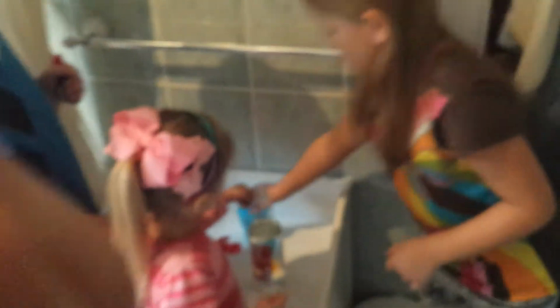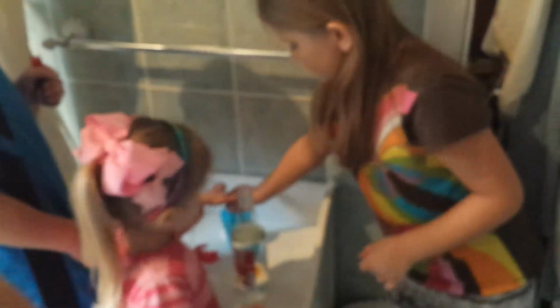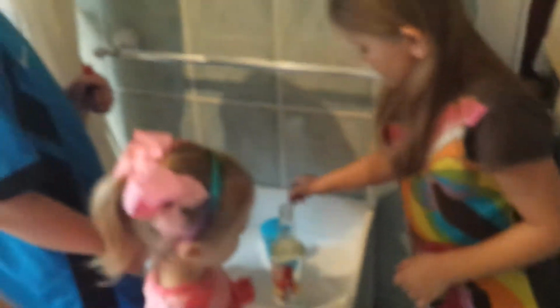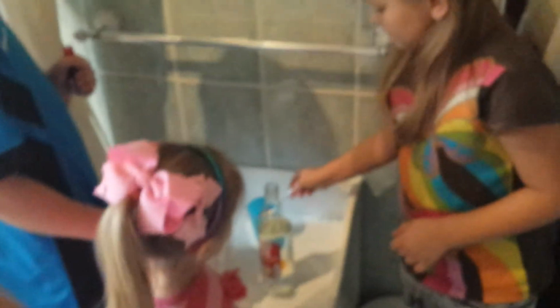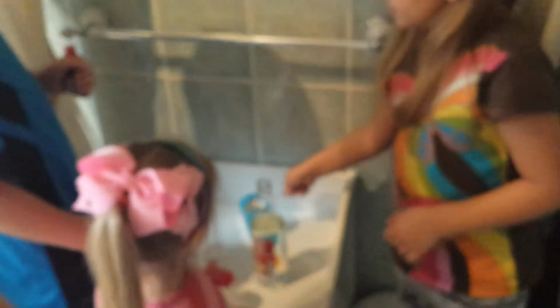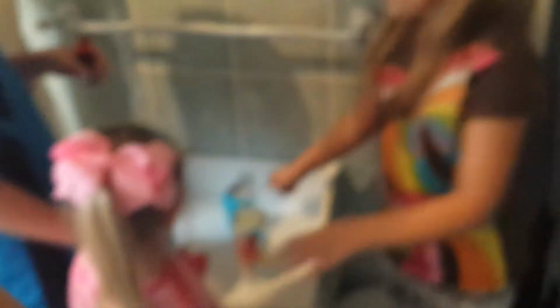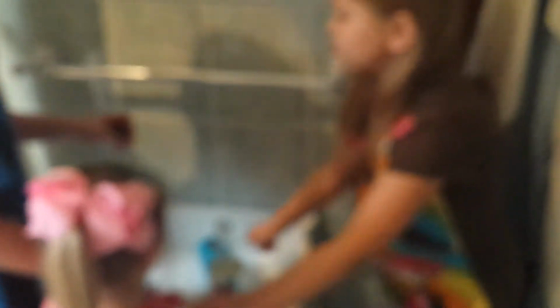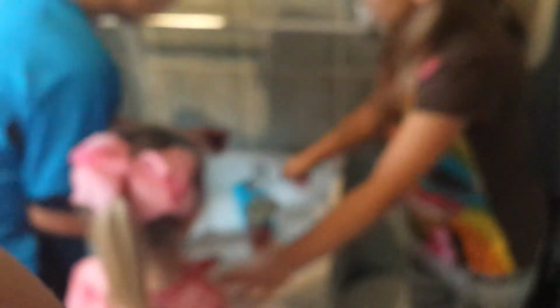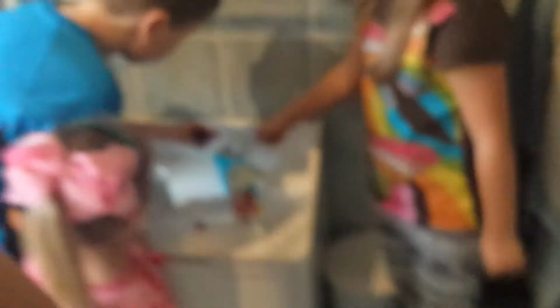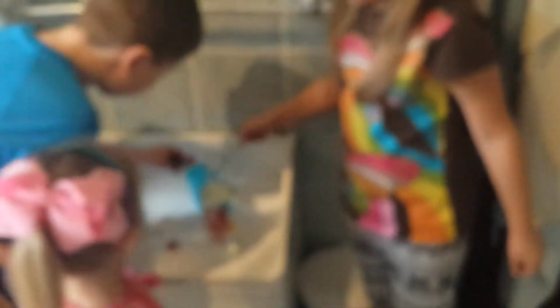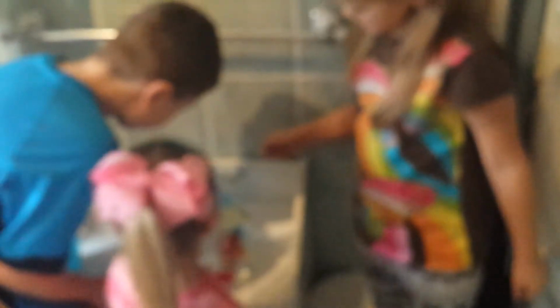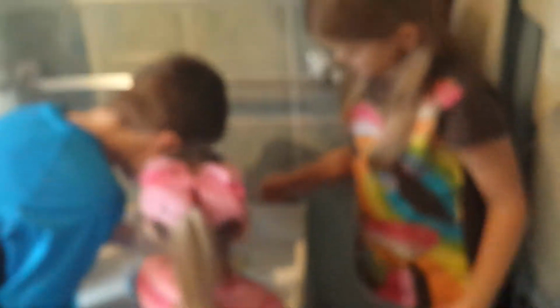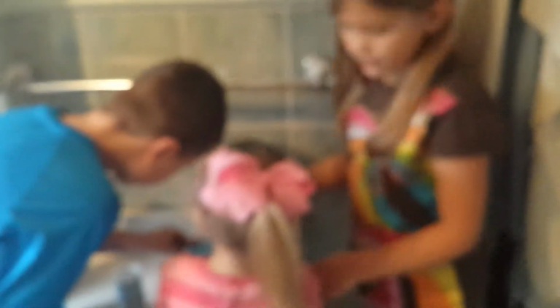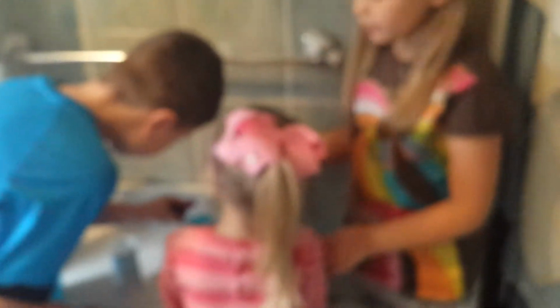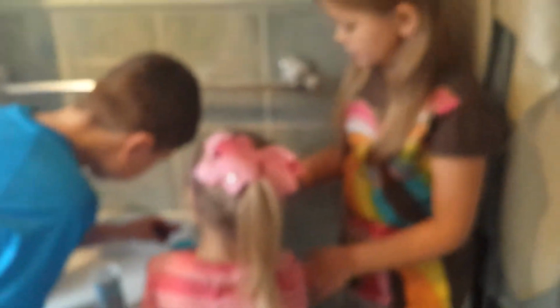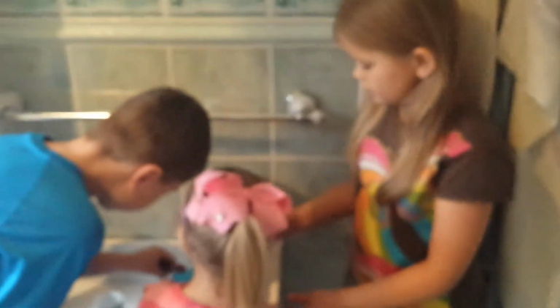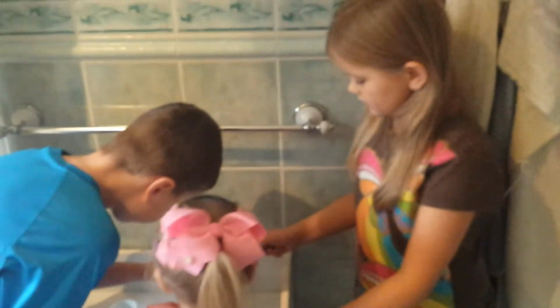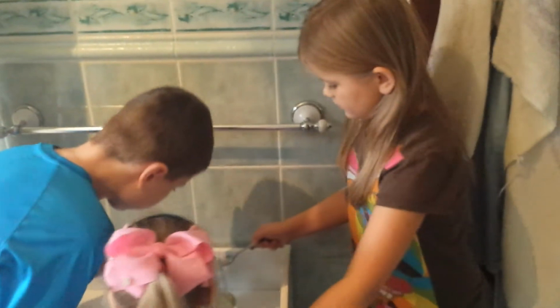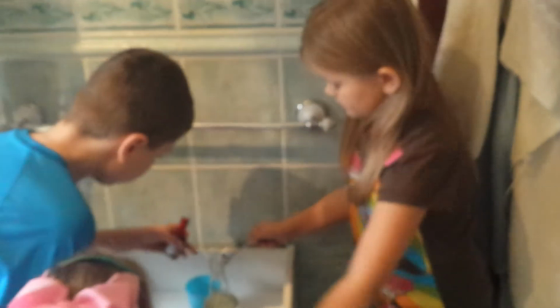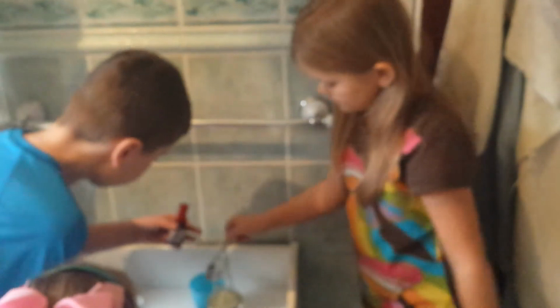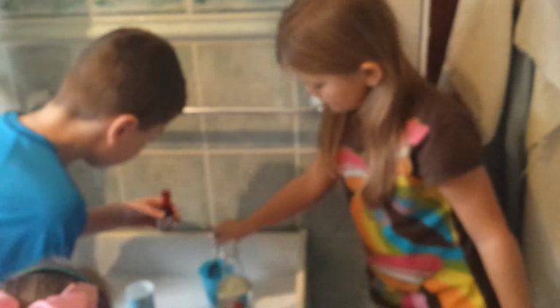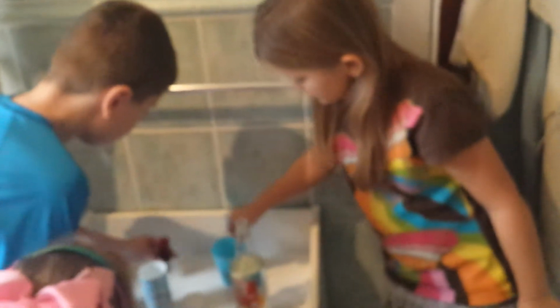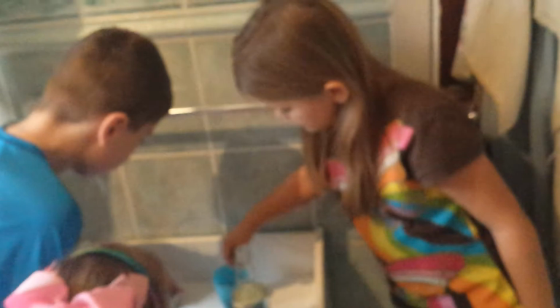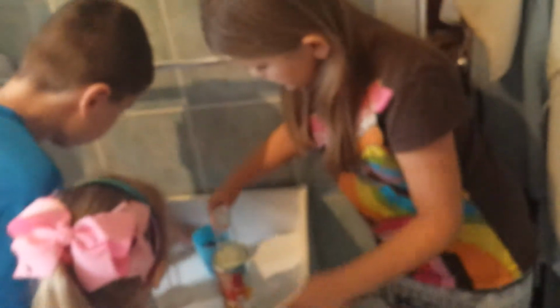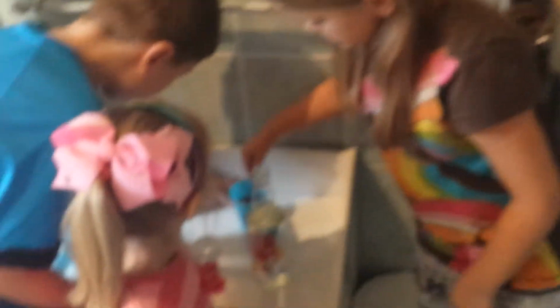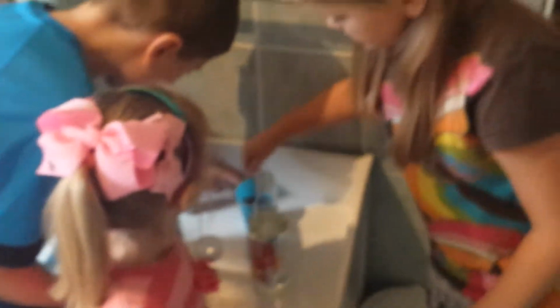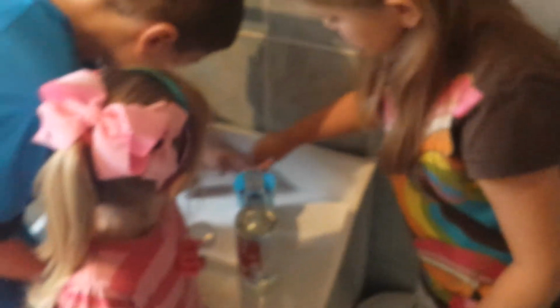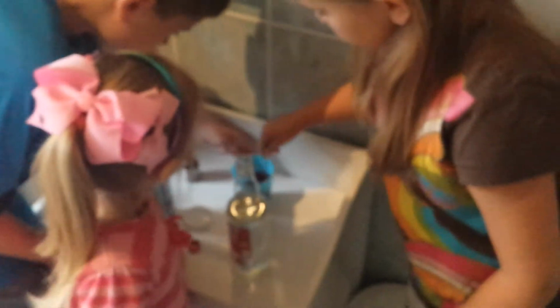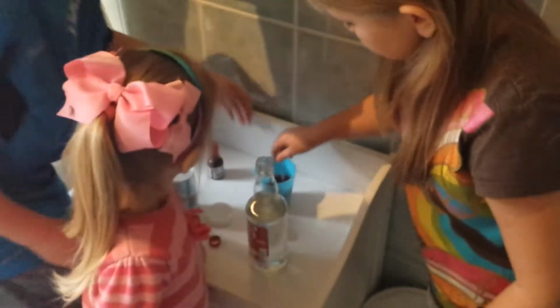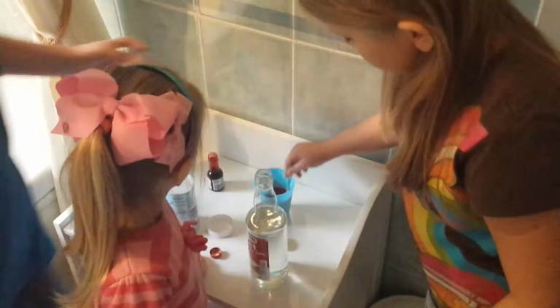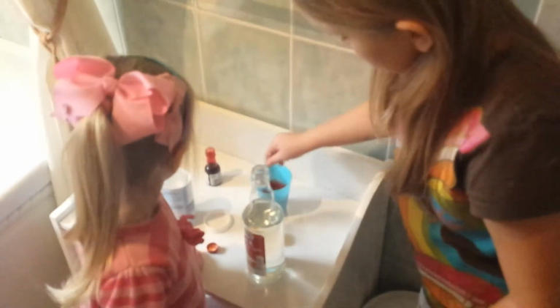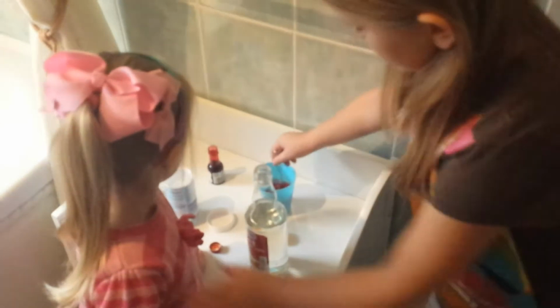Then put some food colouring, red or orange. Then mix until it looks very red.